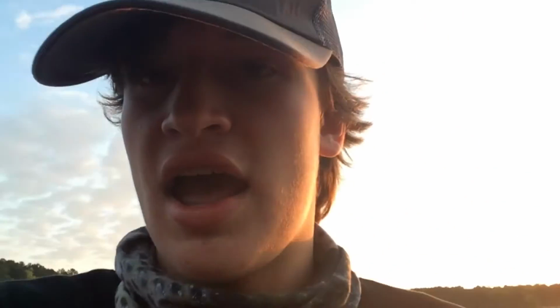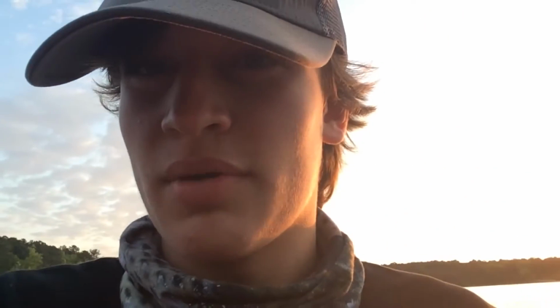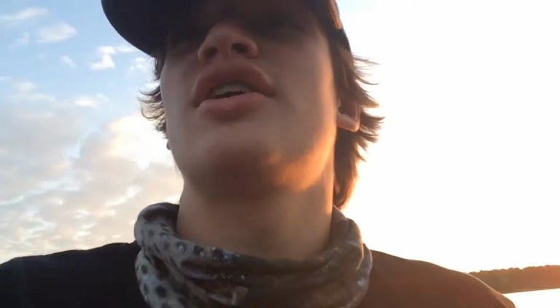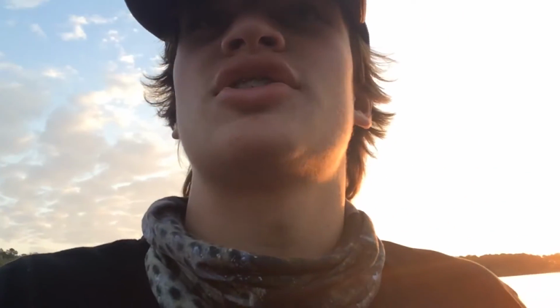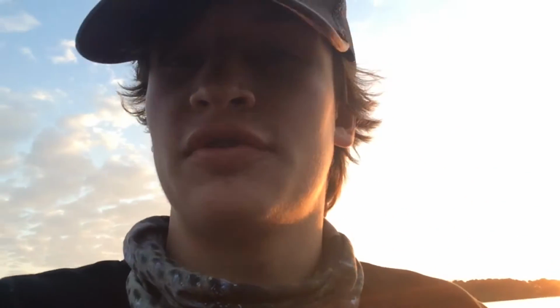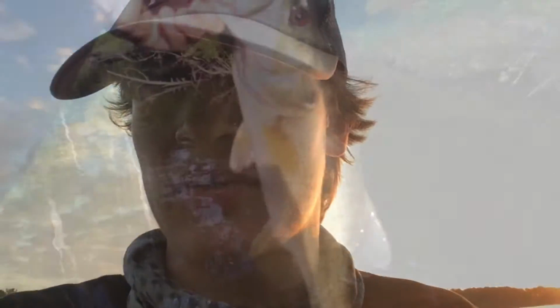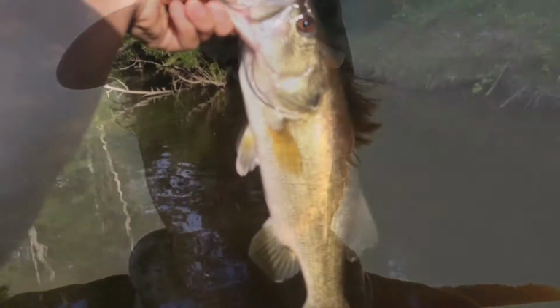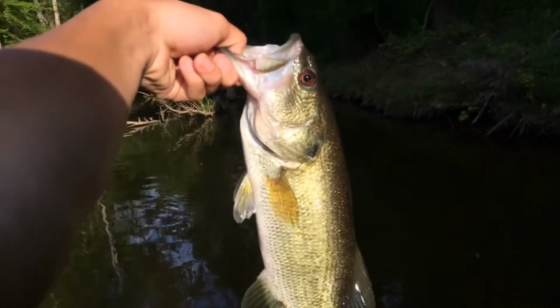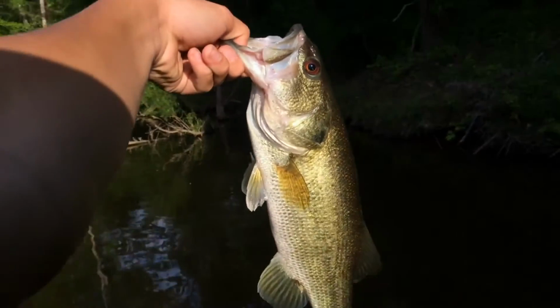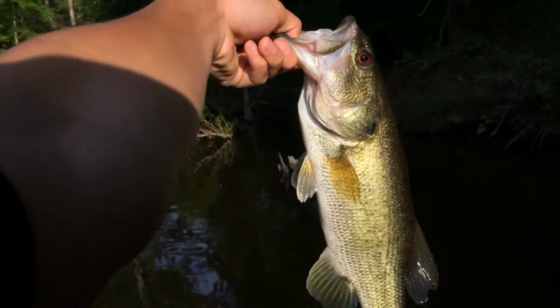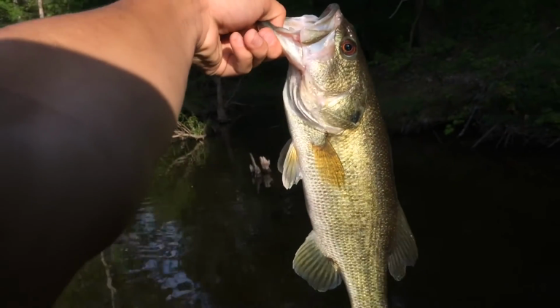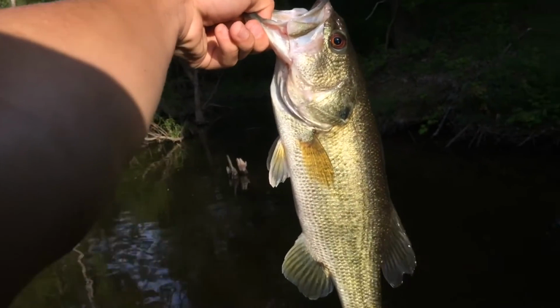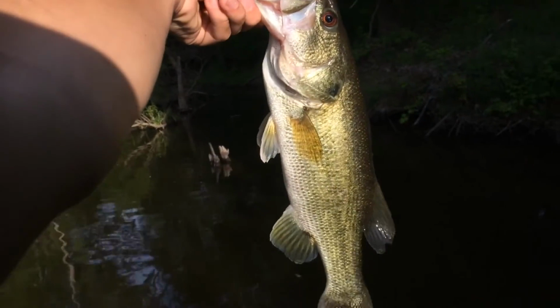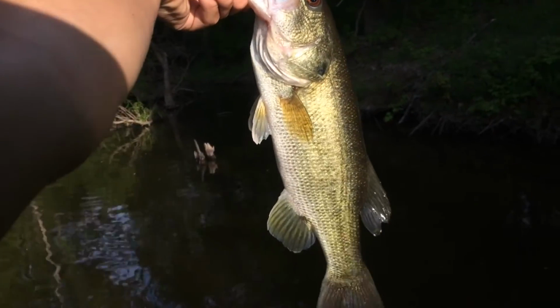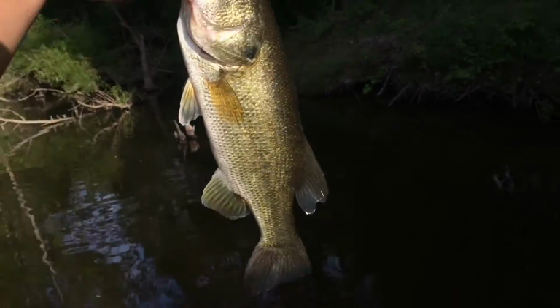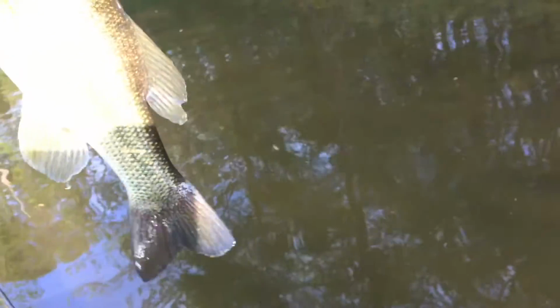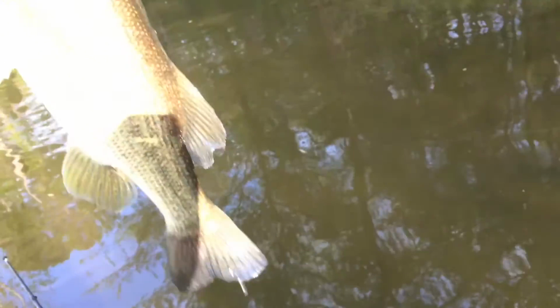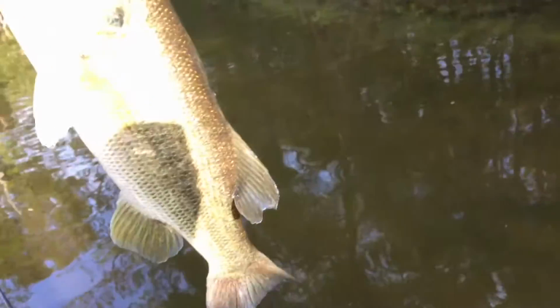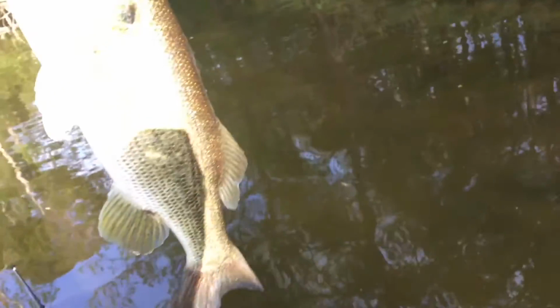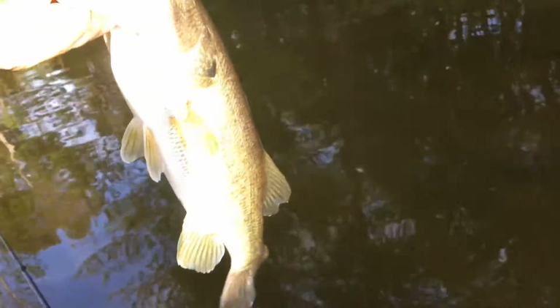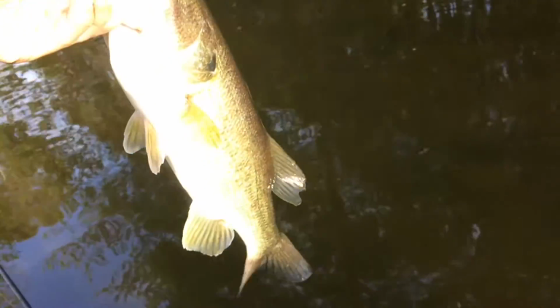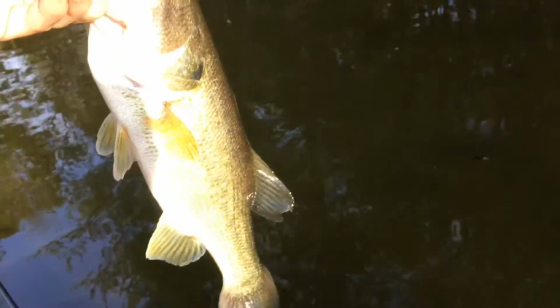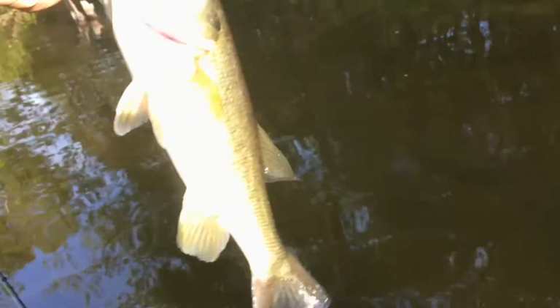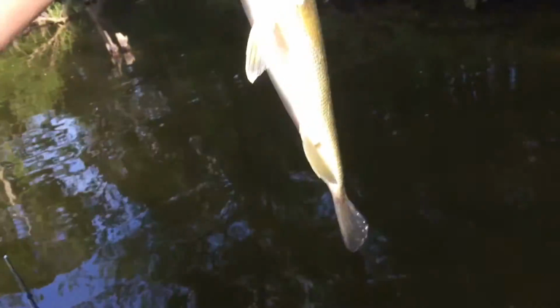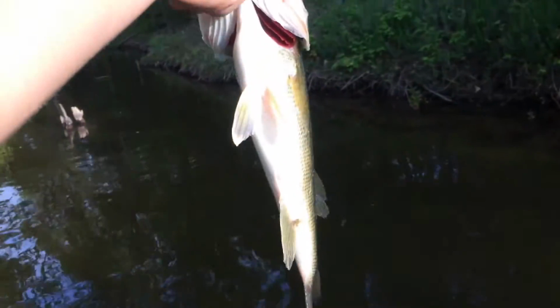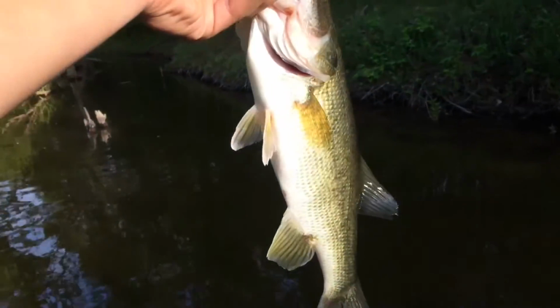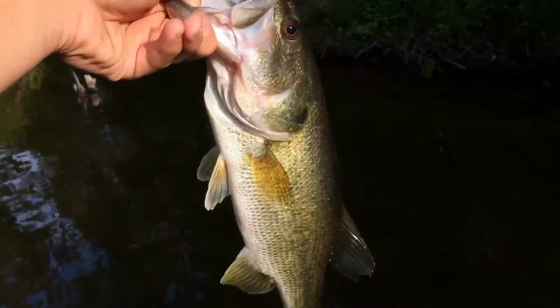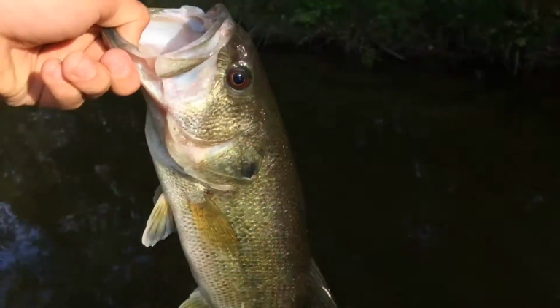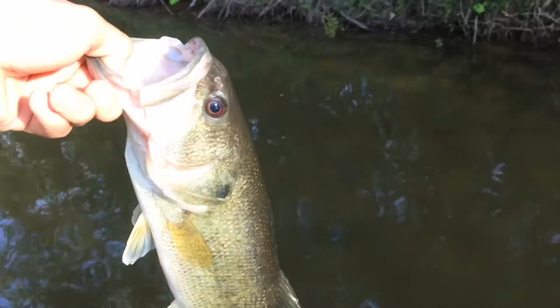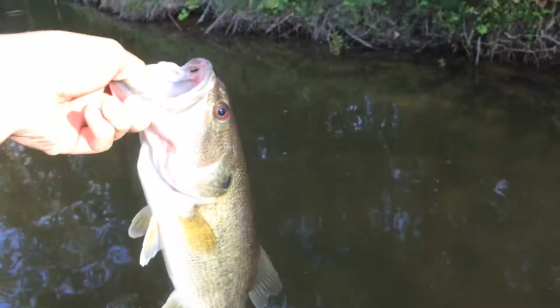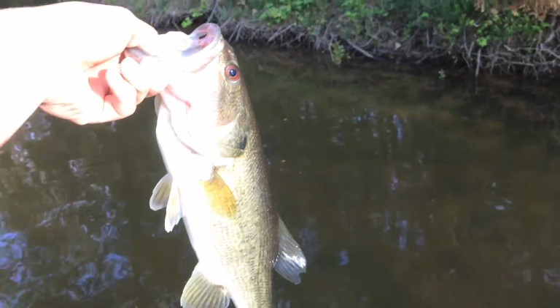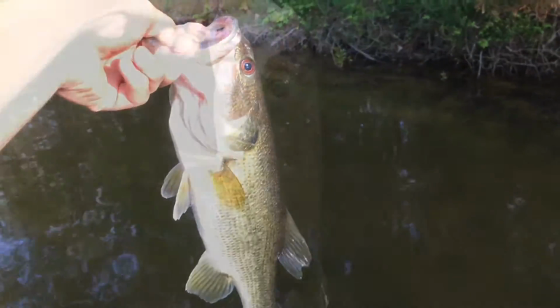Alright guys, first fish of the day! It's a pretty good size bass, probably about four or five pounds — a skinny one, but still a beautiful fish nonetheless. Let's get a release on her.